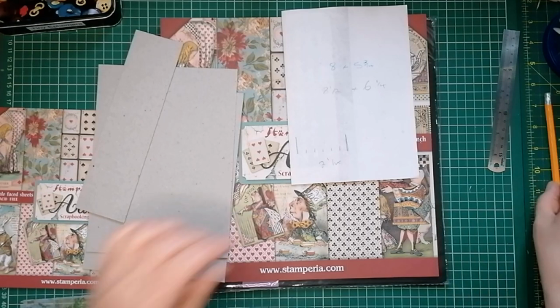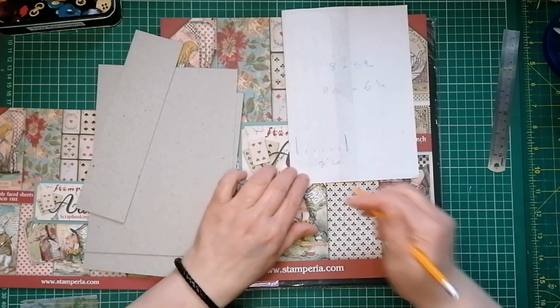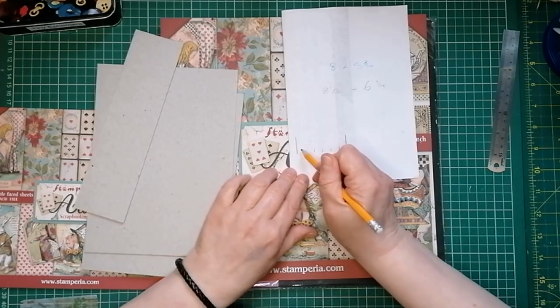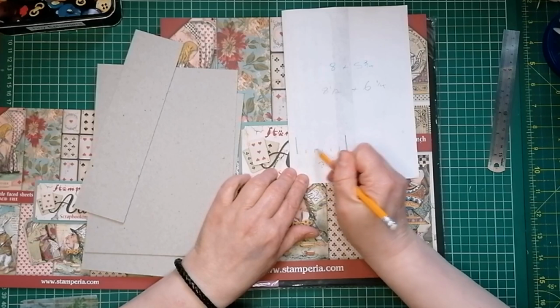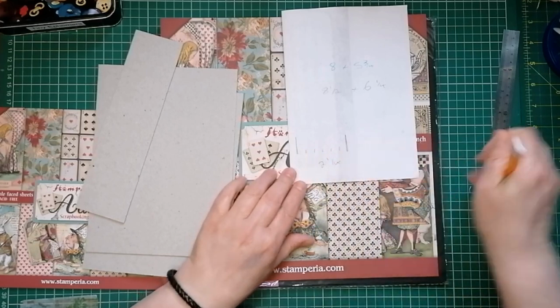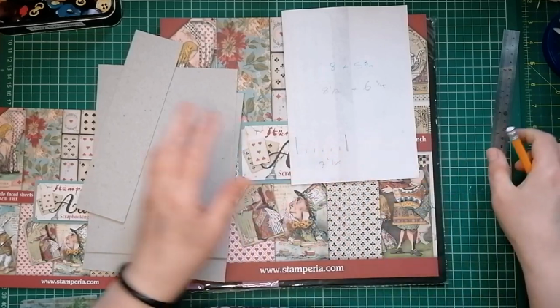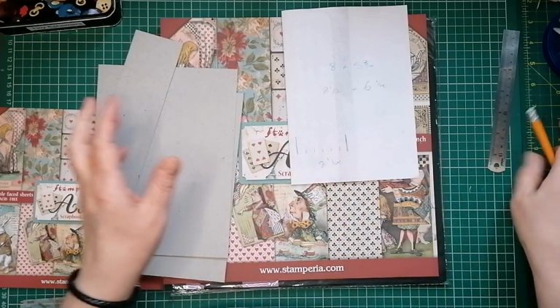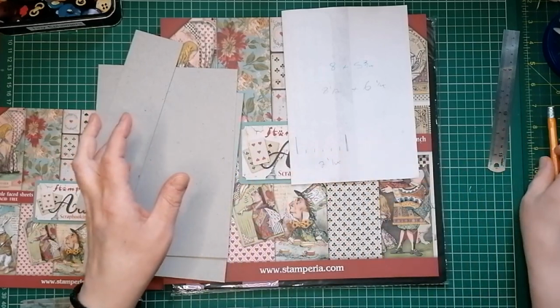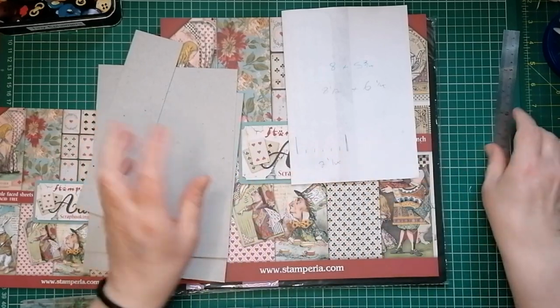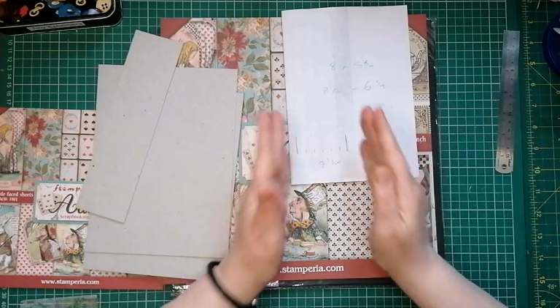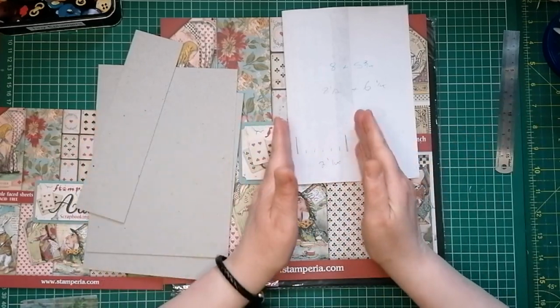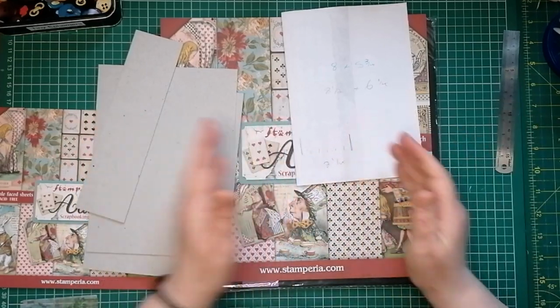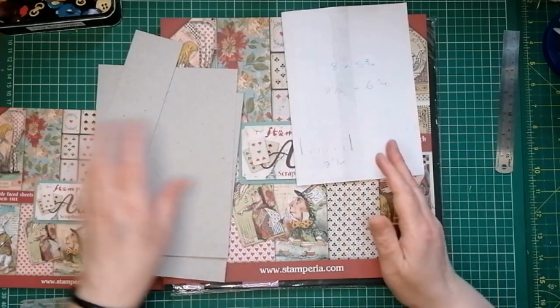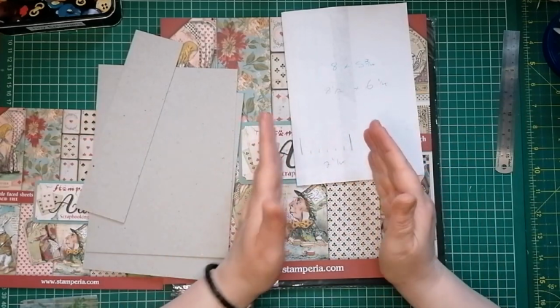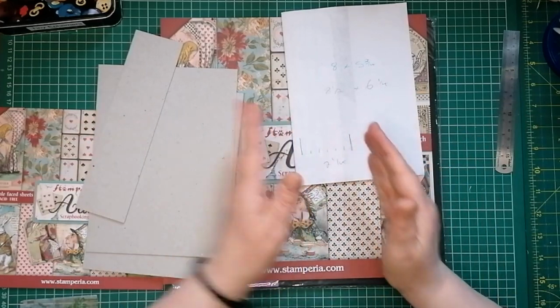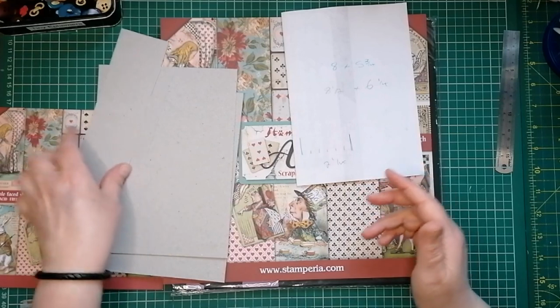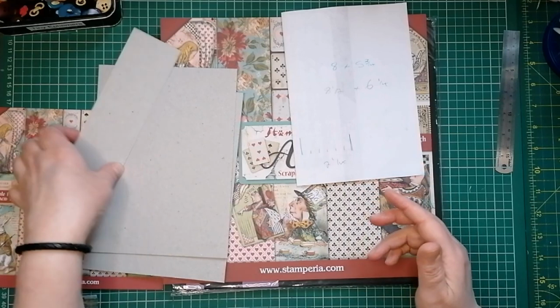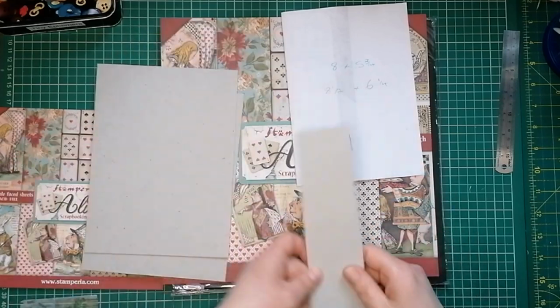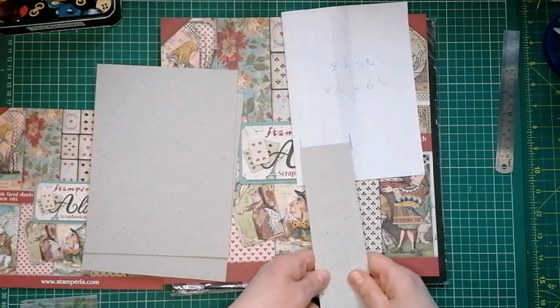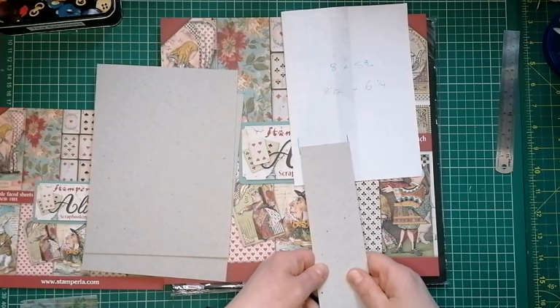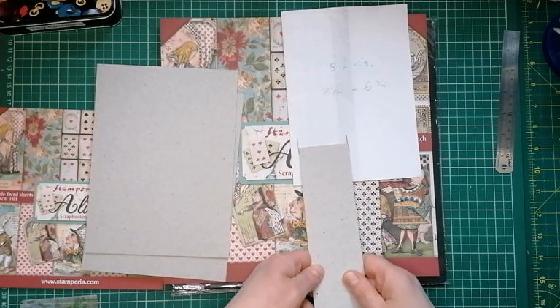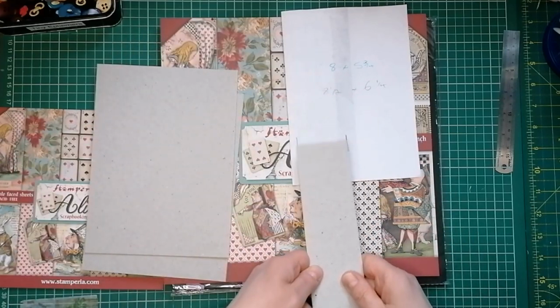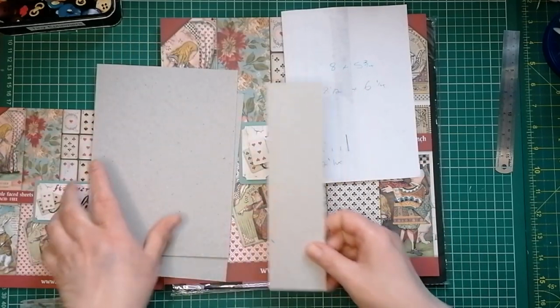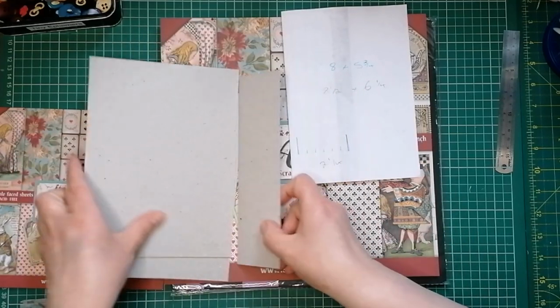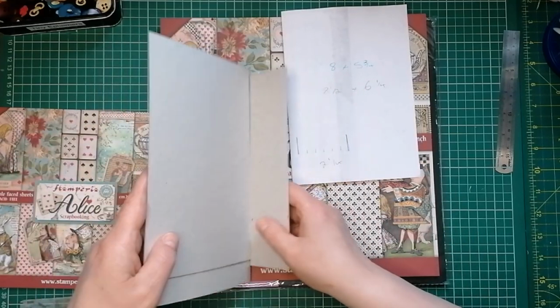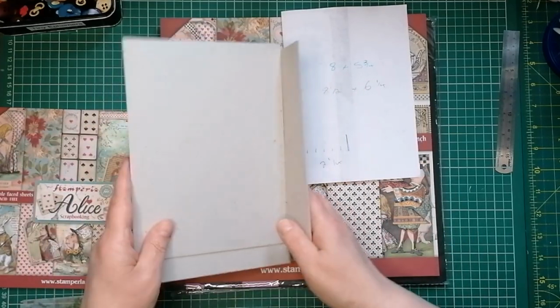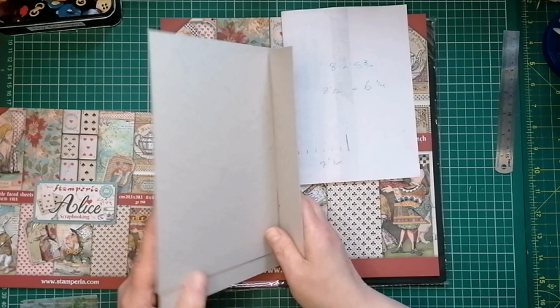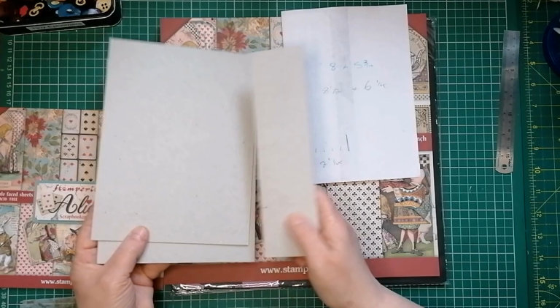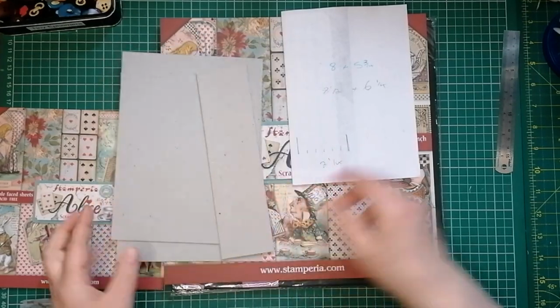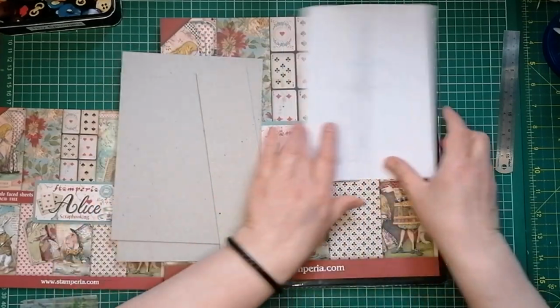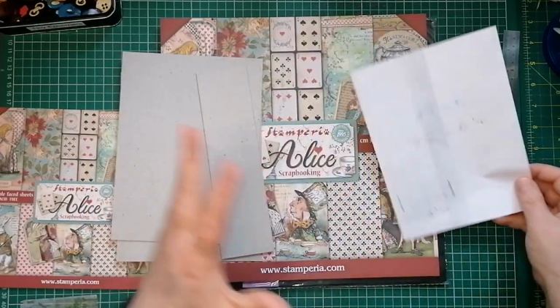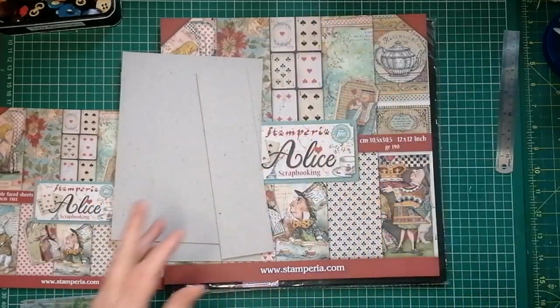You could just work it out in your head, but I like to see it, I like to think - yeah, that's how wide it's going to be. So that is my spine, and that's going to make a nice chunky little journal, but not too chunky.